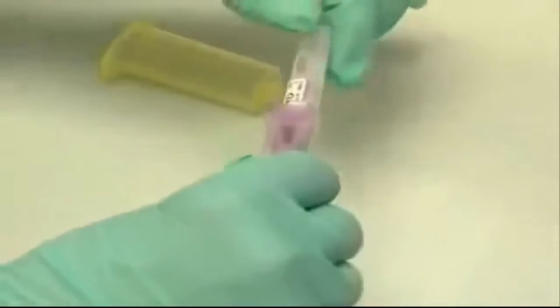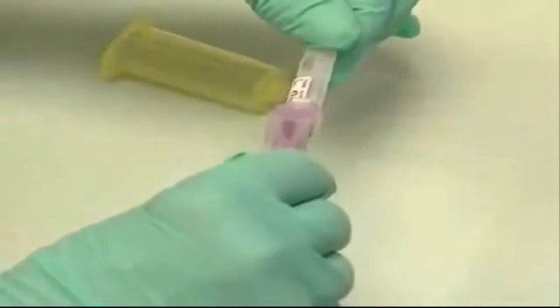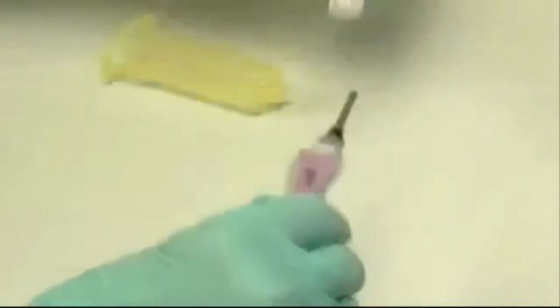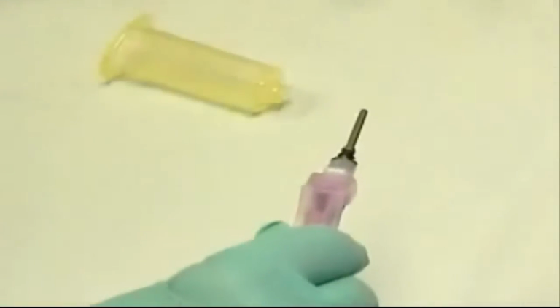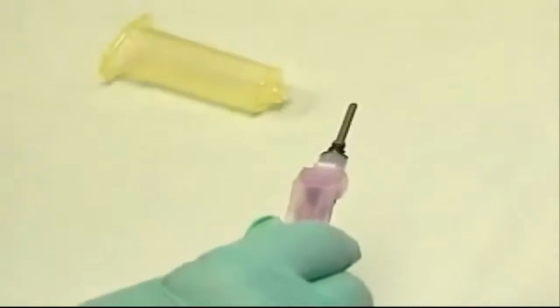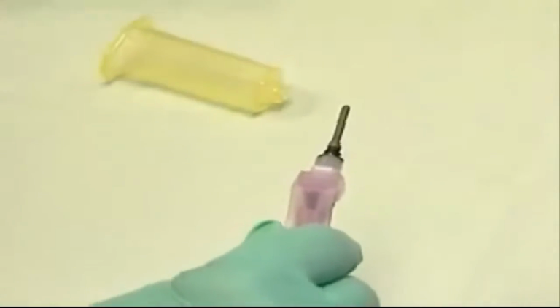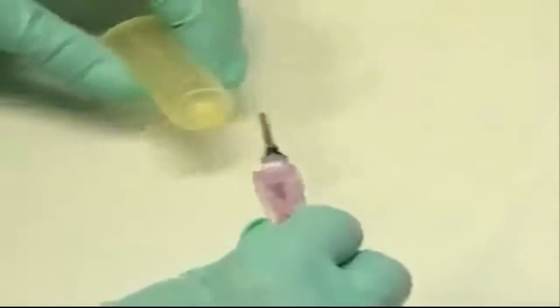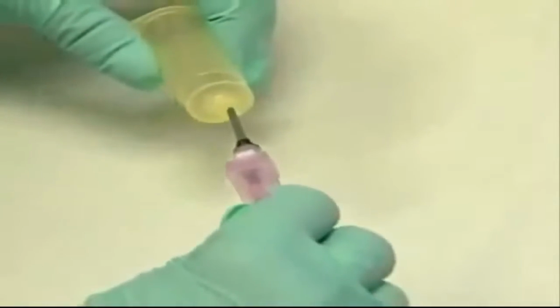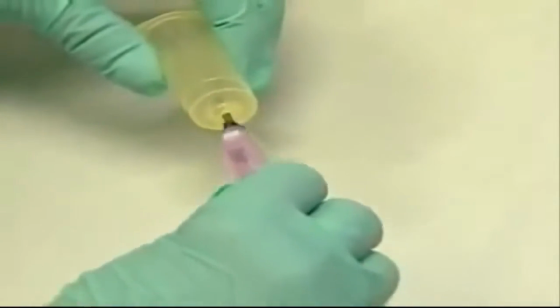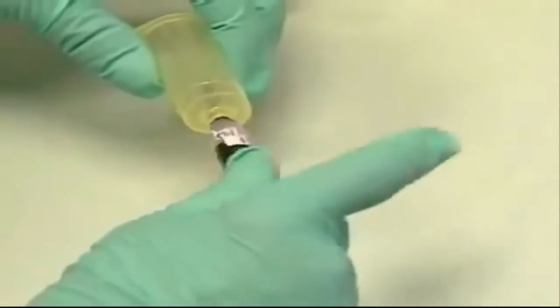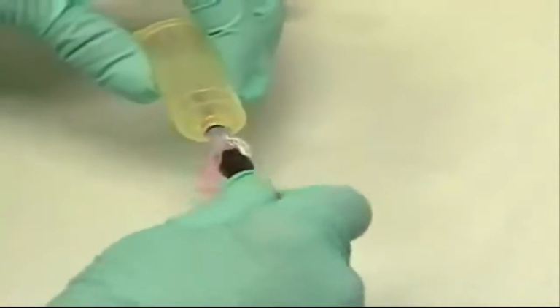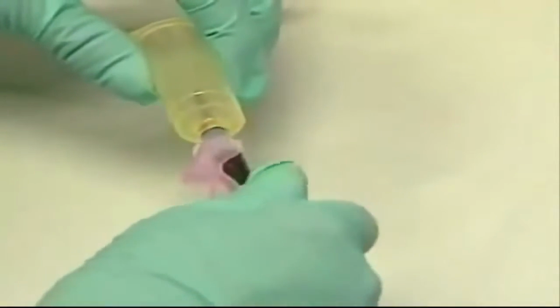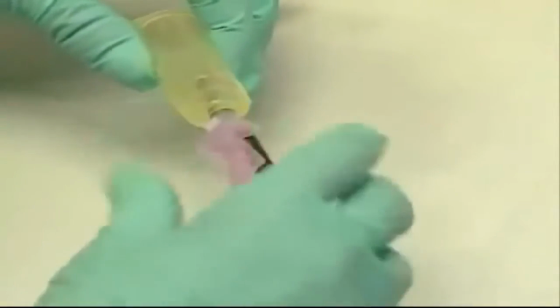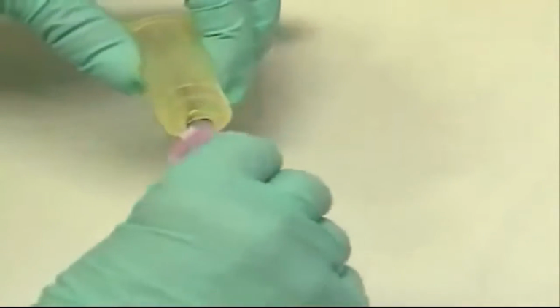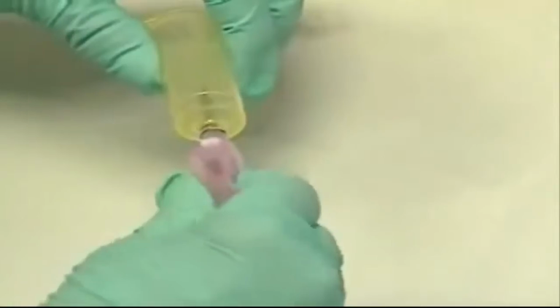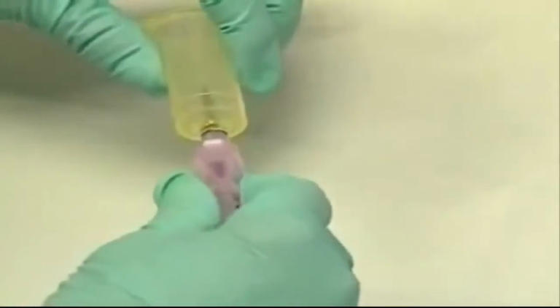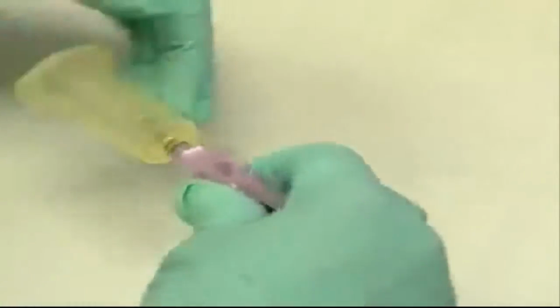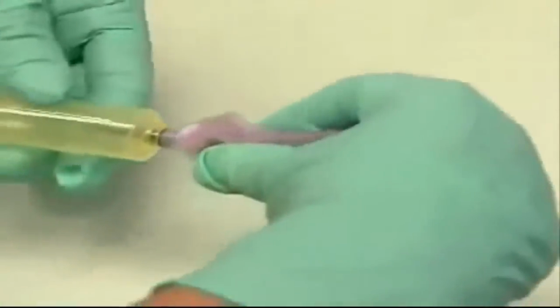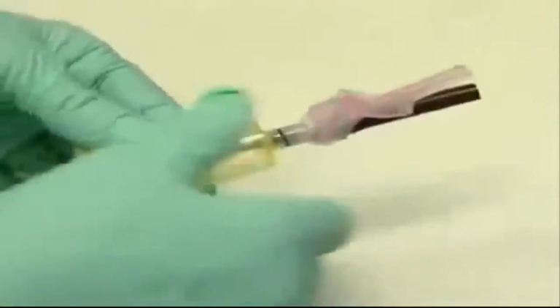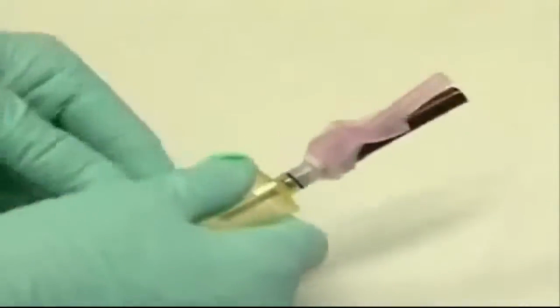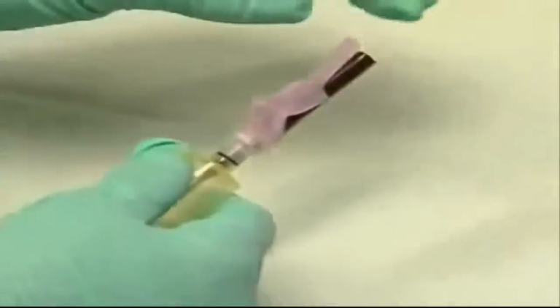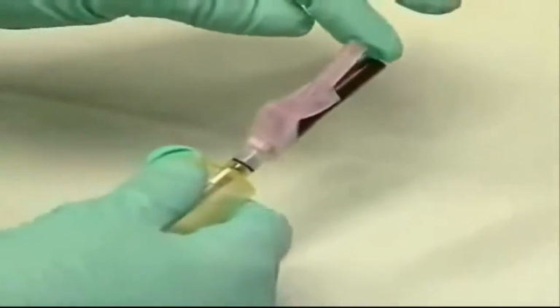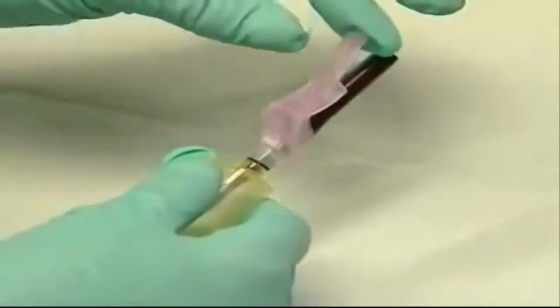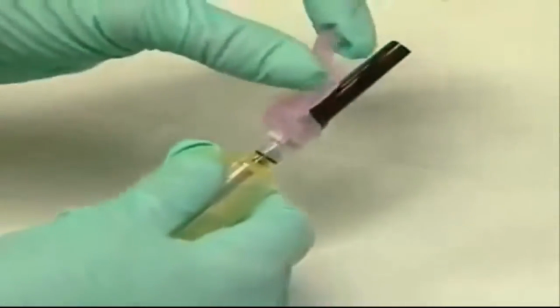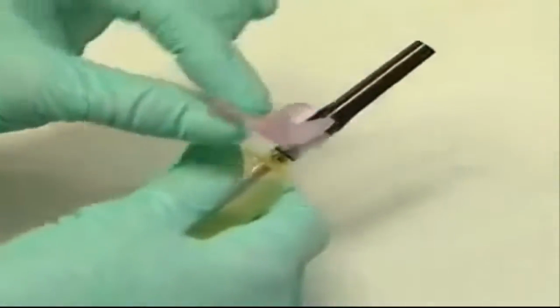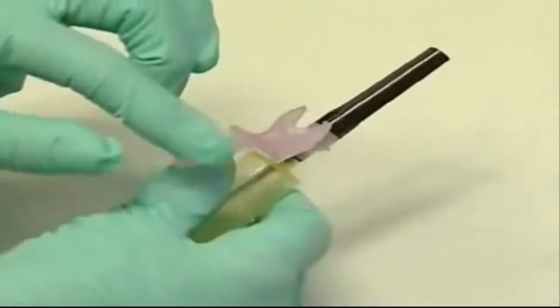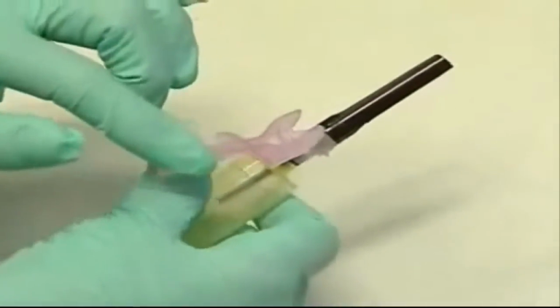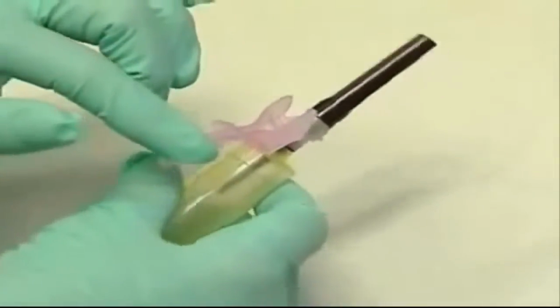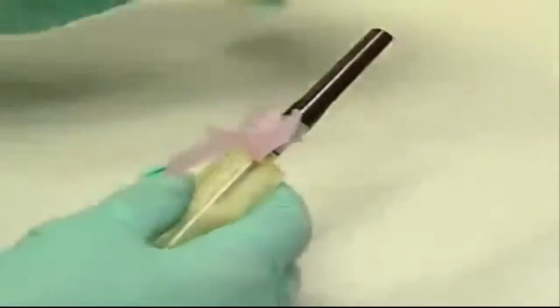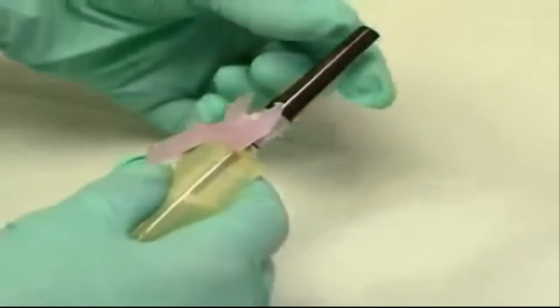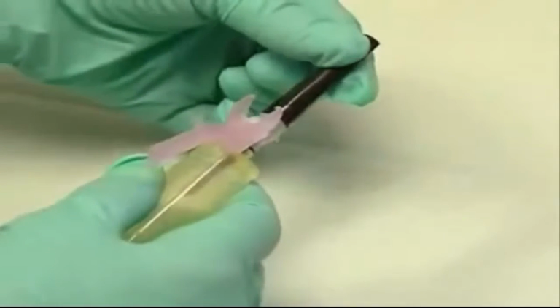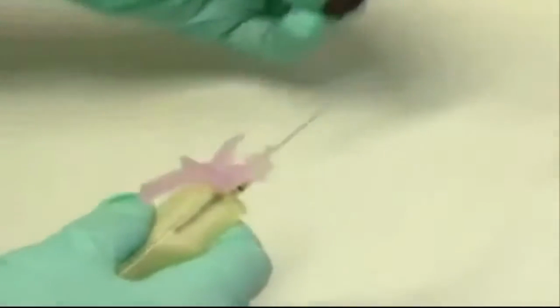Carefully remove the cap to unsheathe the needle. Insert it into the yellow vacutainer and screw it into place. Then lift the needle guard and remove the cap.